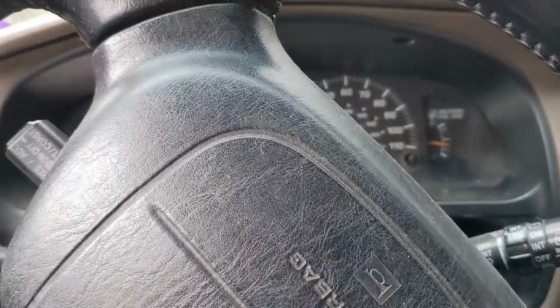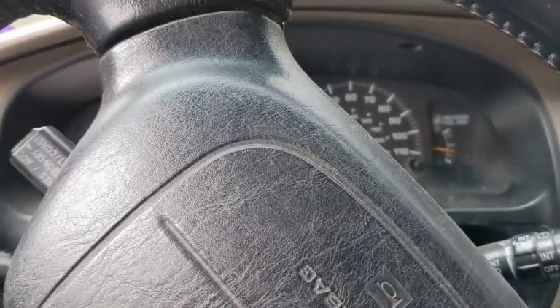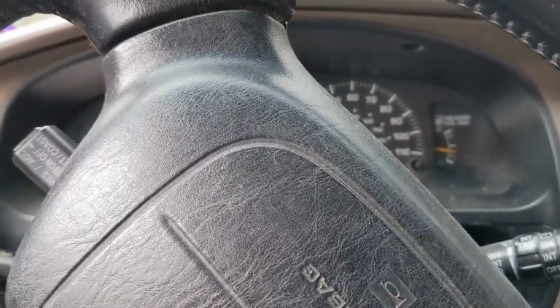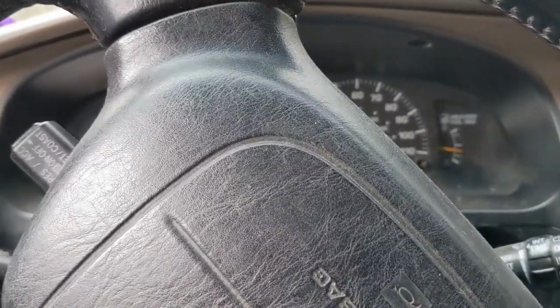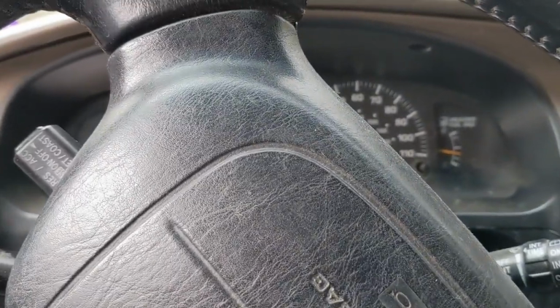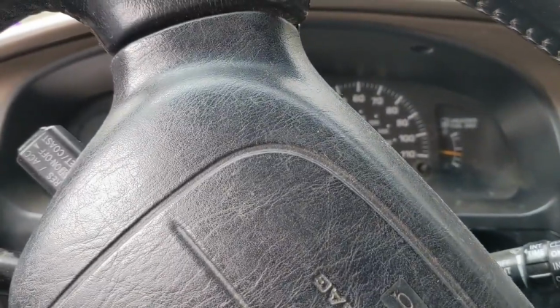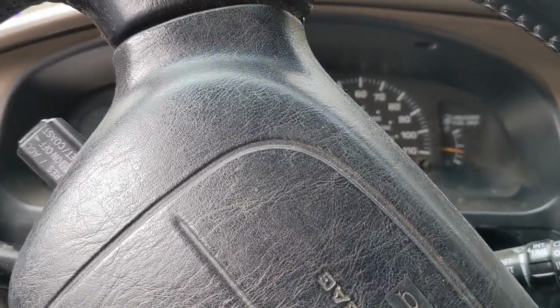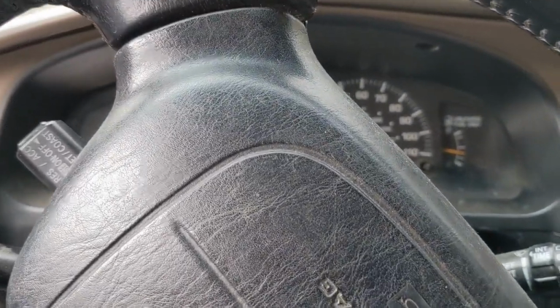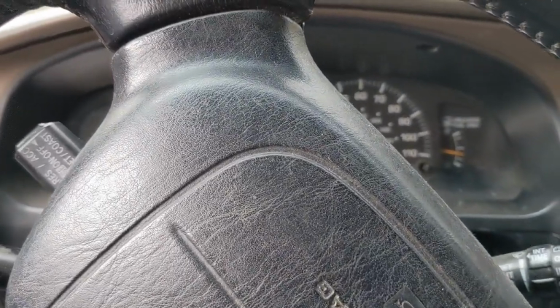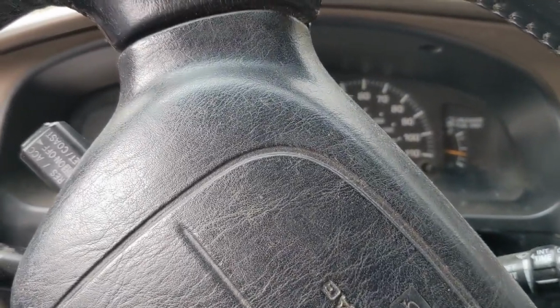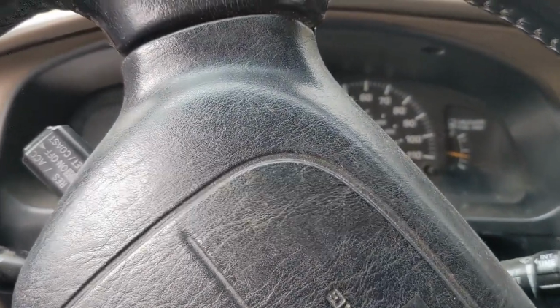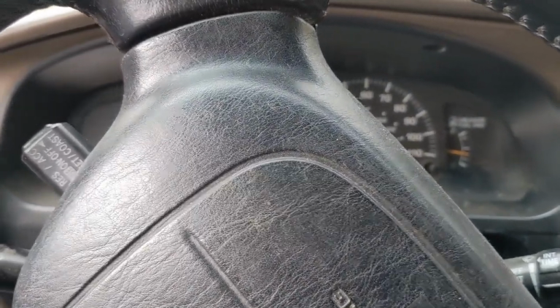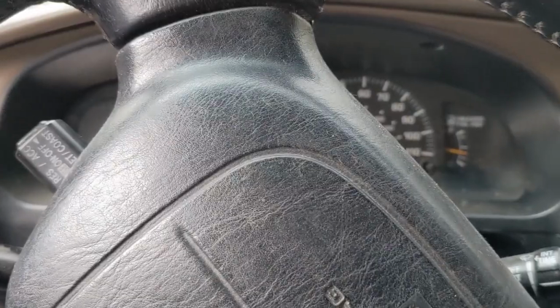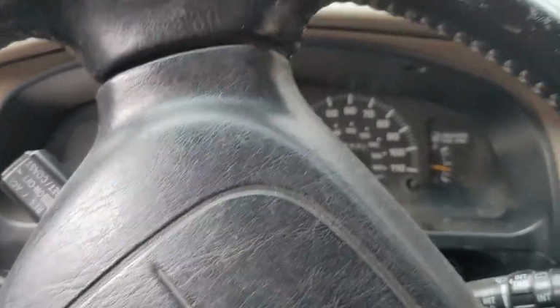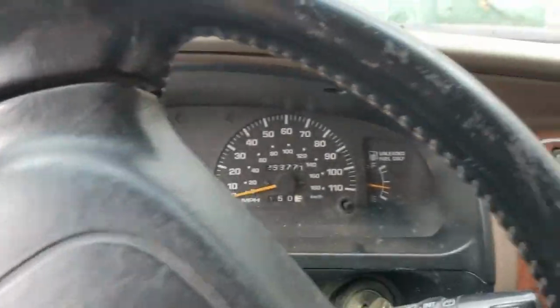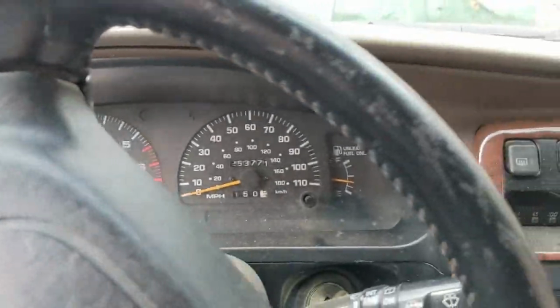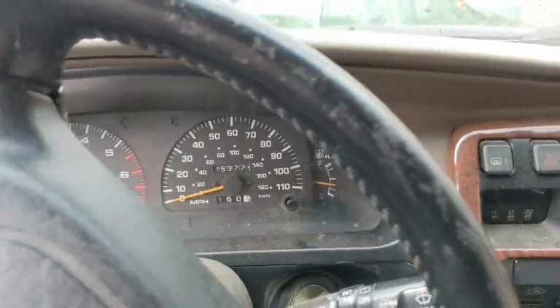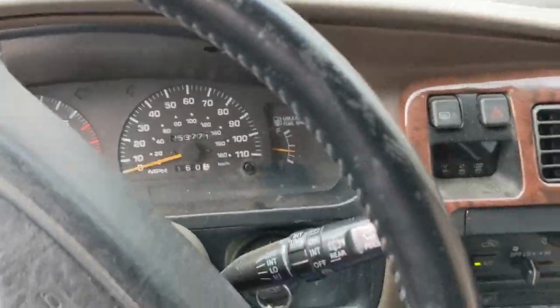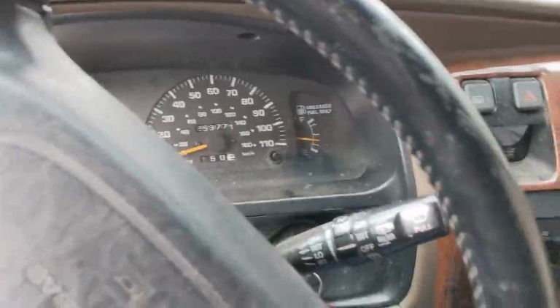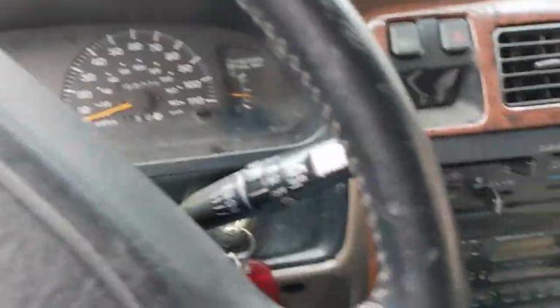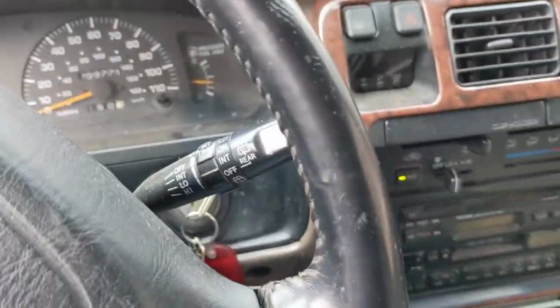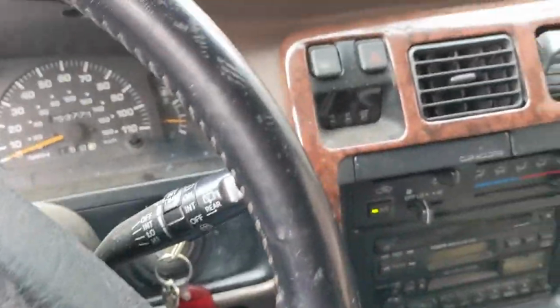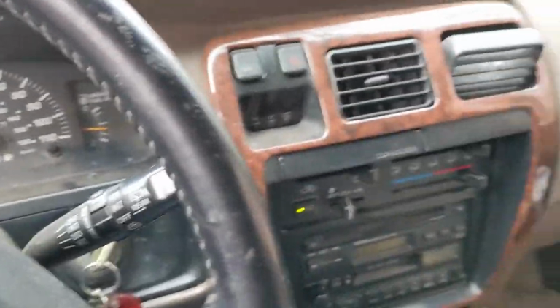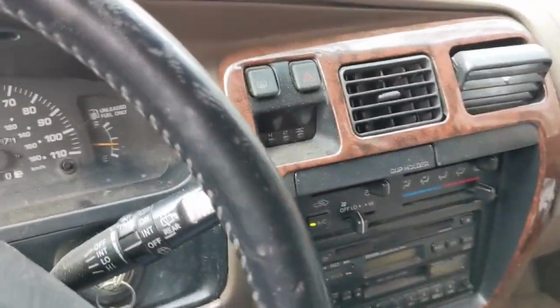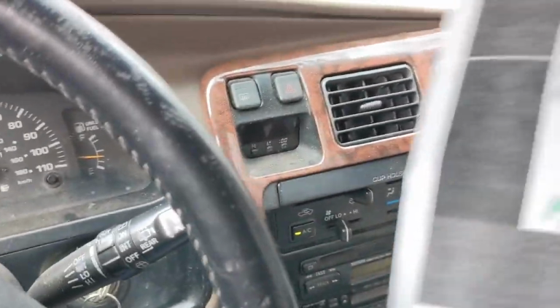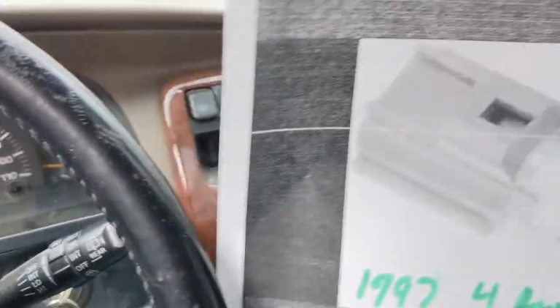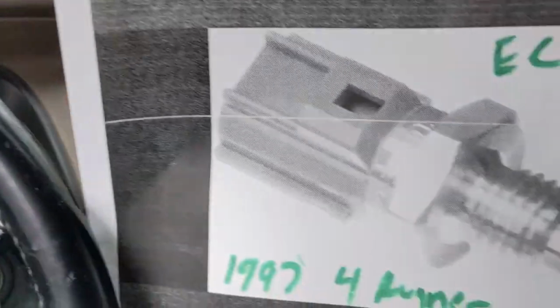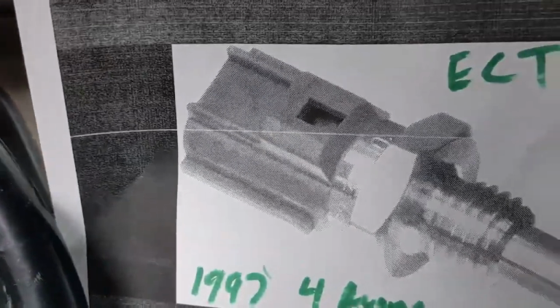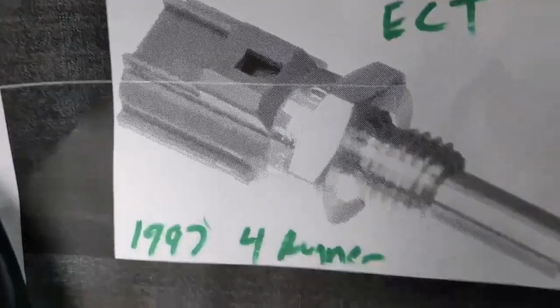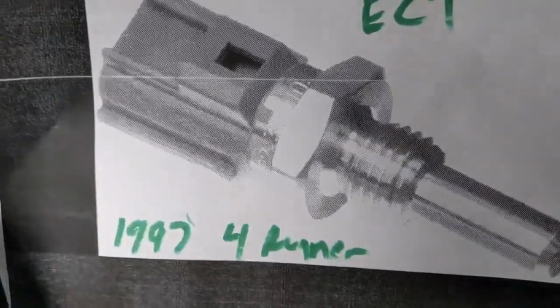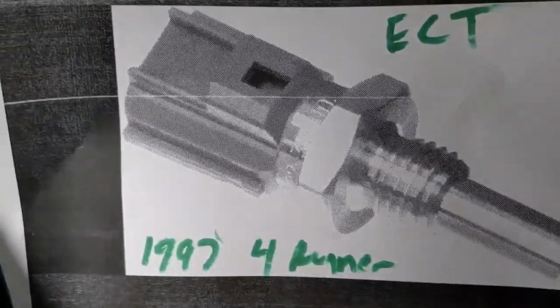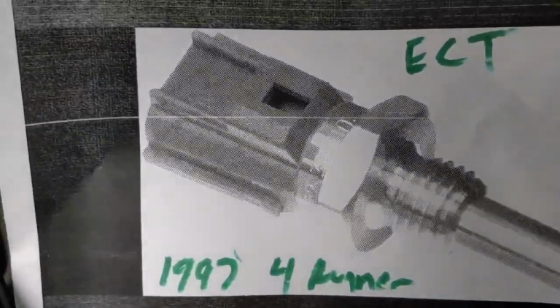Luckily I'm glad I didn't replace the fuel pump — one of the bolts broke when I was getting ready to do it, so I decided to wait. The whole issue was the engine coolant temperature sensor.